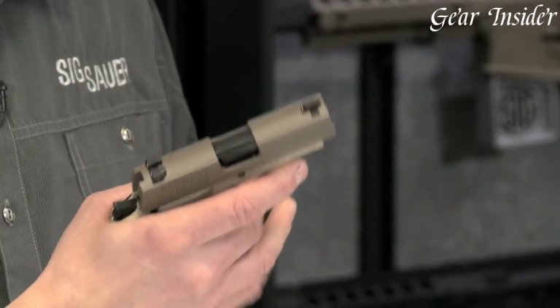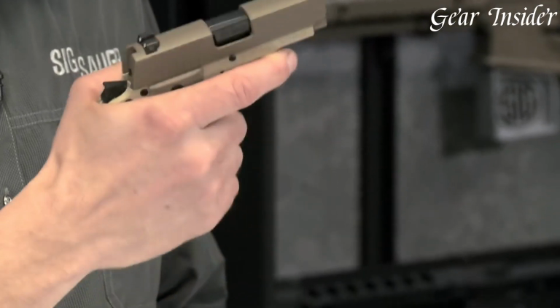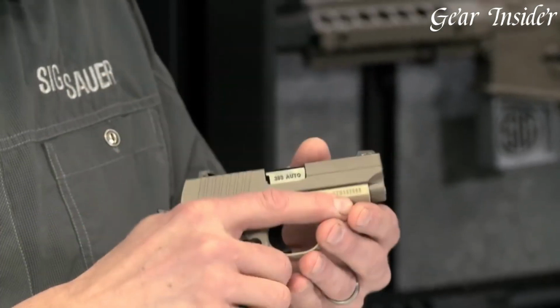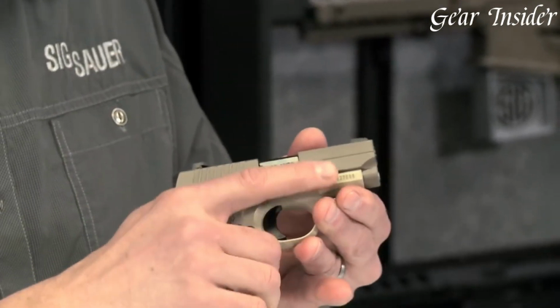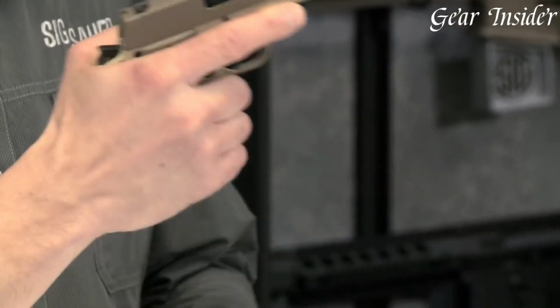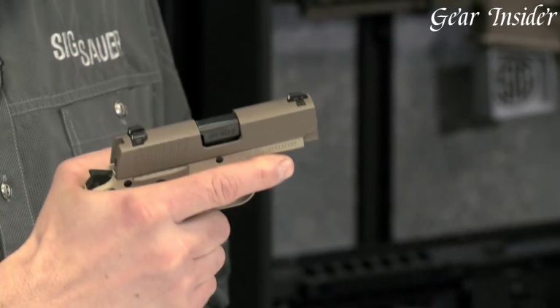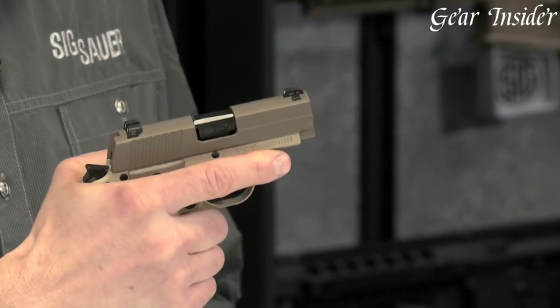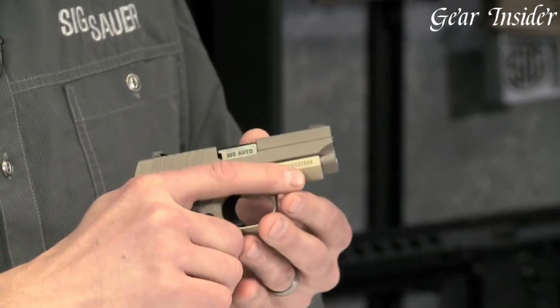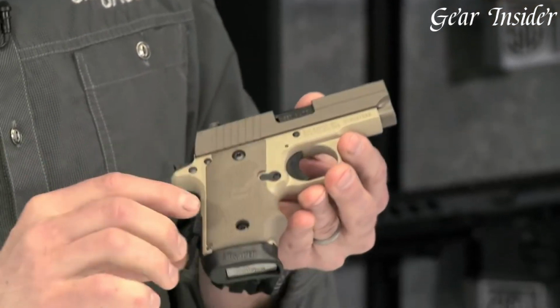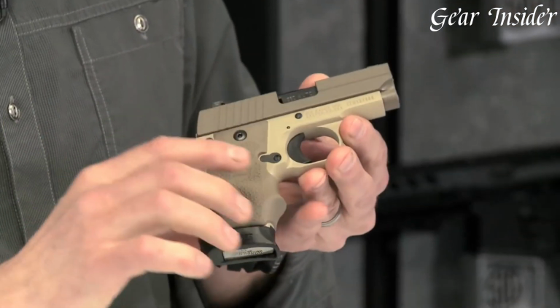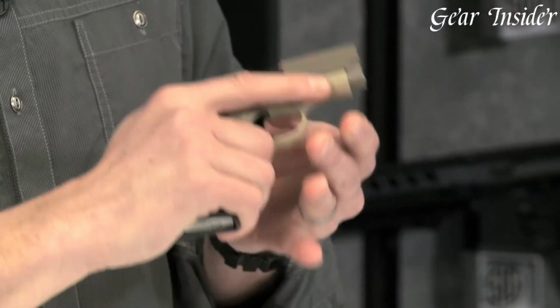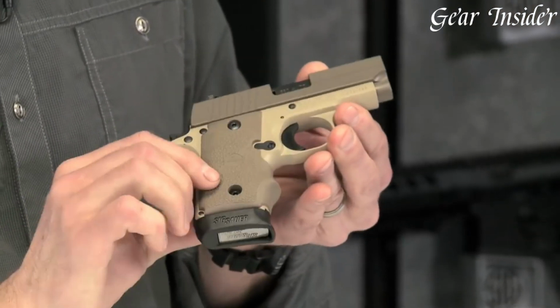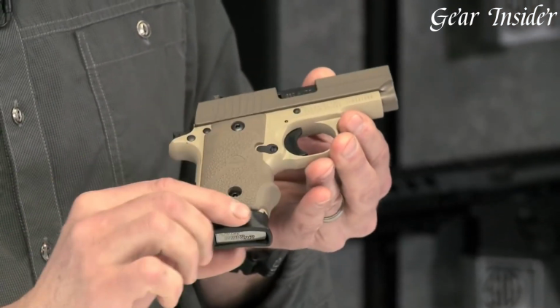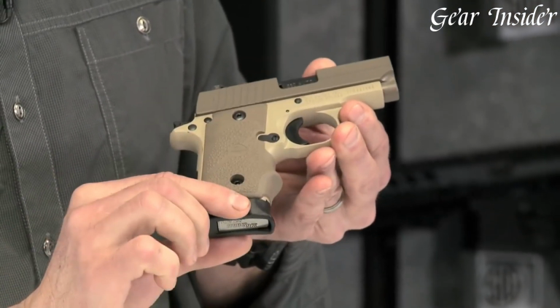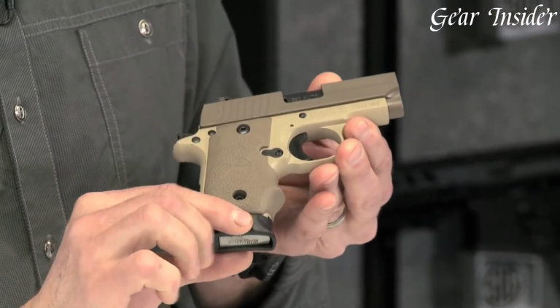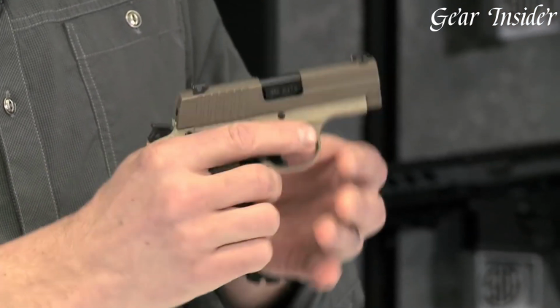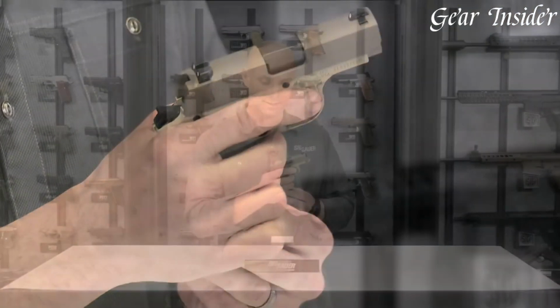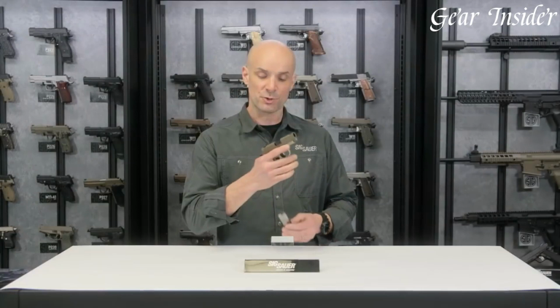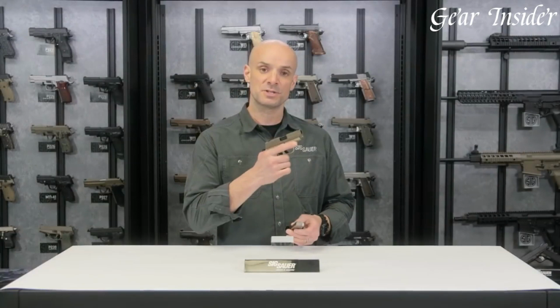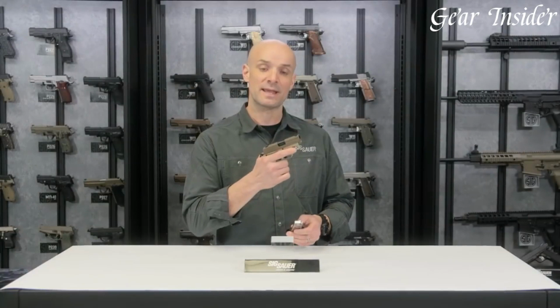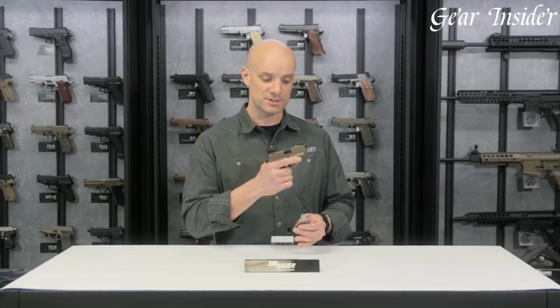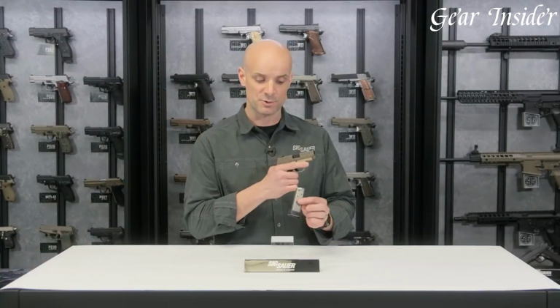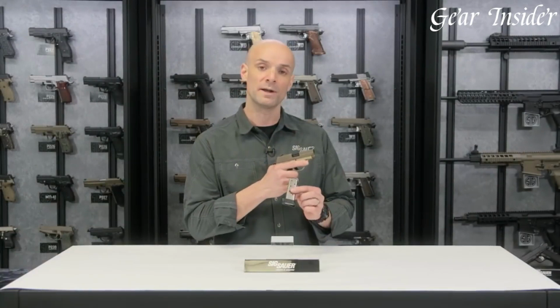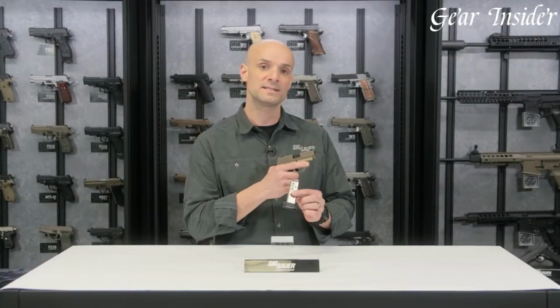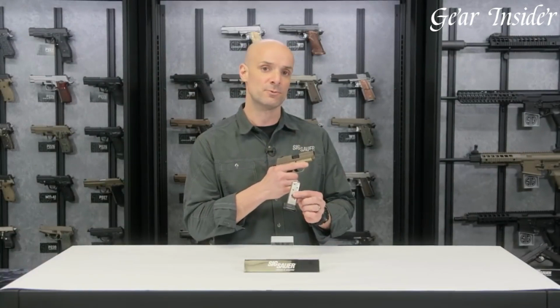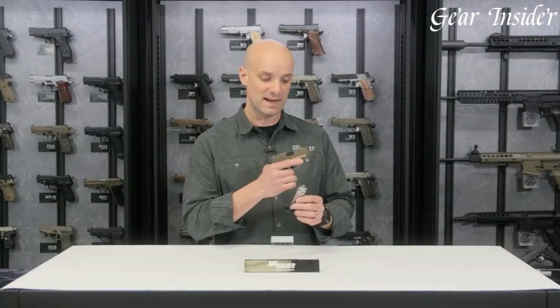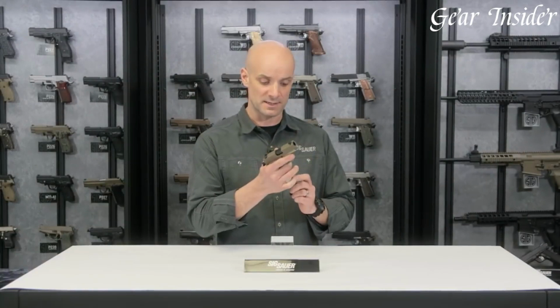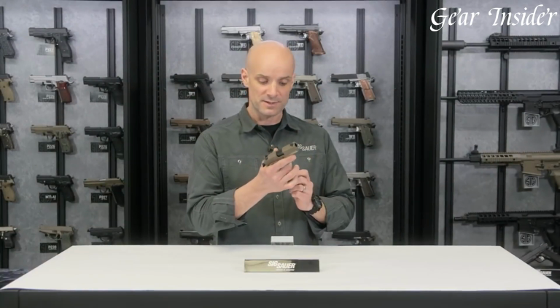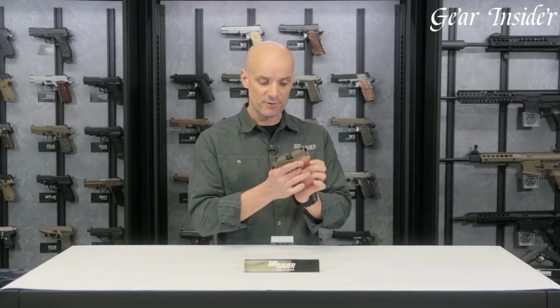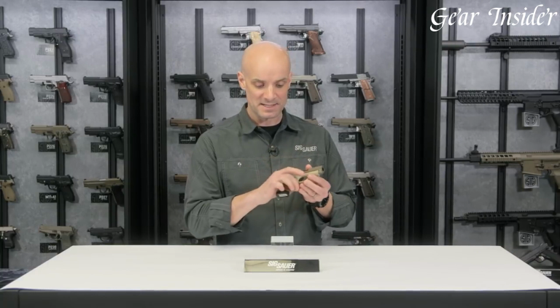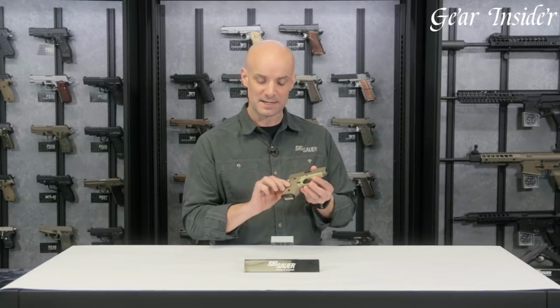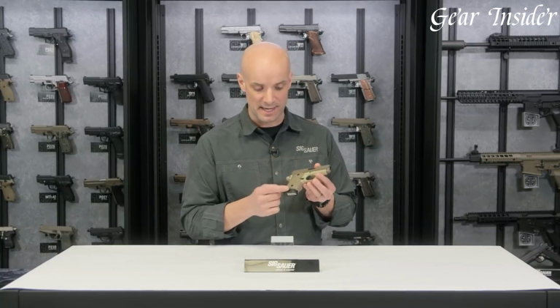The P238 Desert features a durable aluminum alloy frame with a desert tan Cerakote finish, giving it a unique and distinctive appearance. Its textured grips provide a secure hold,